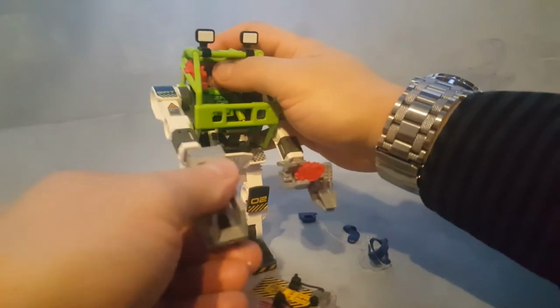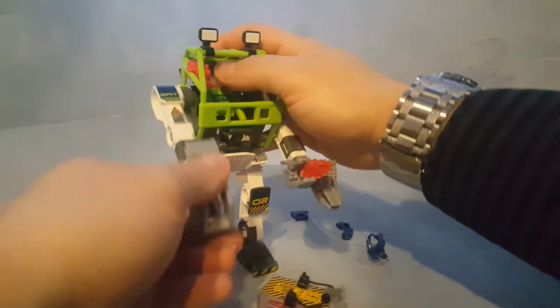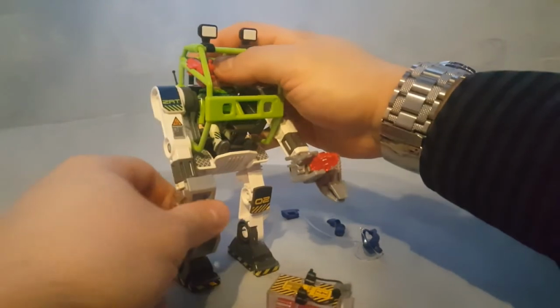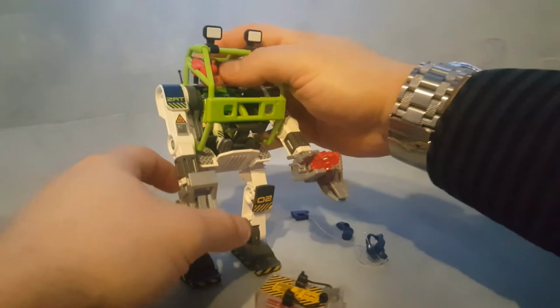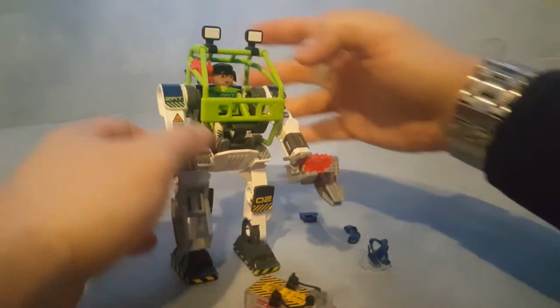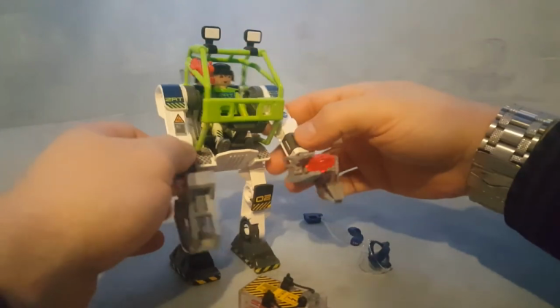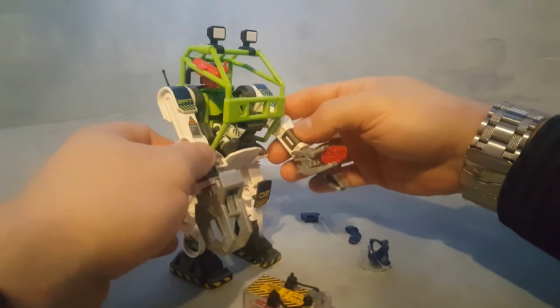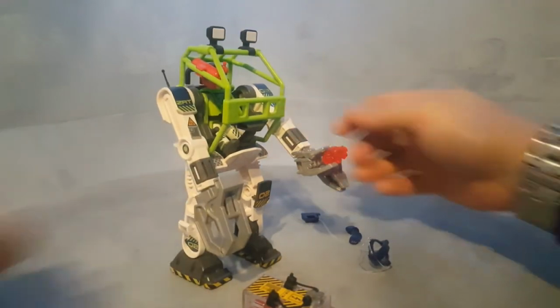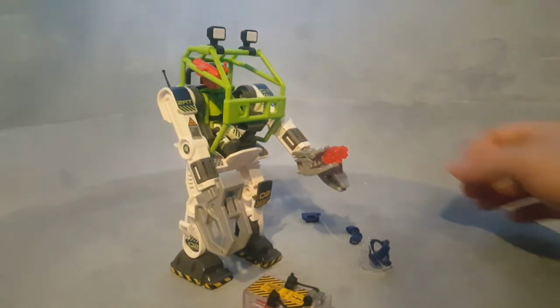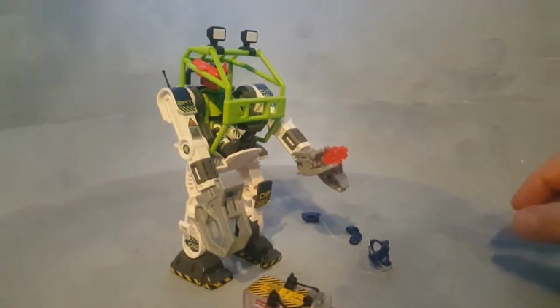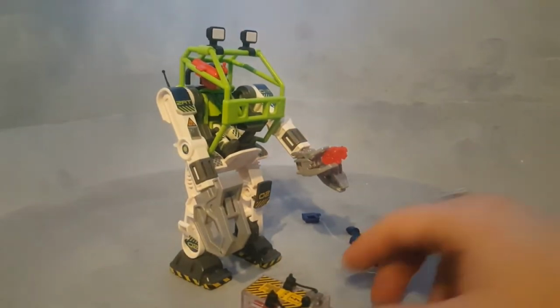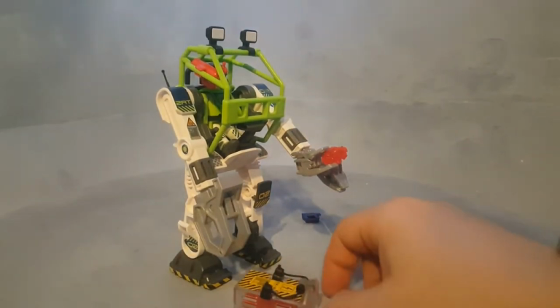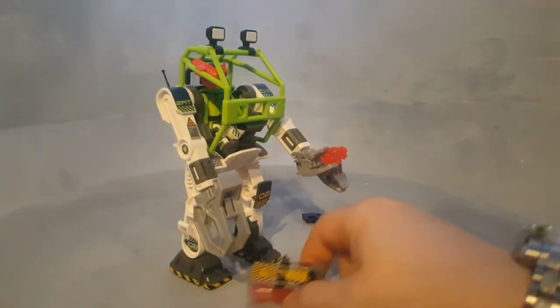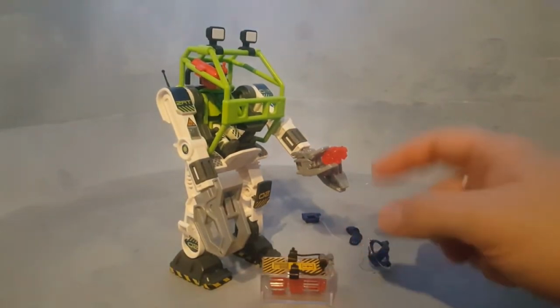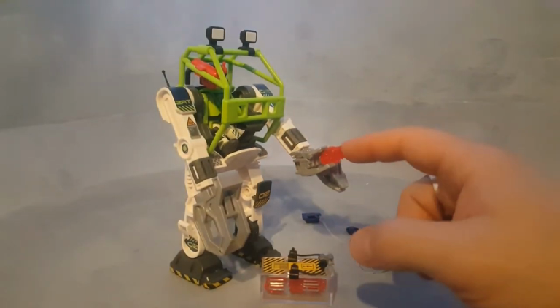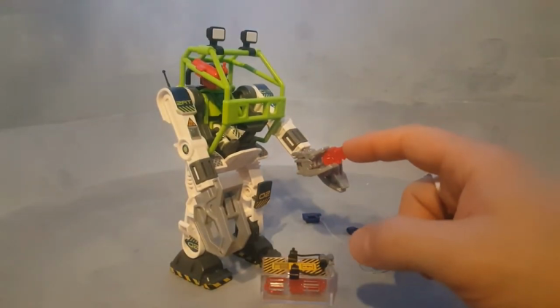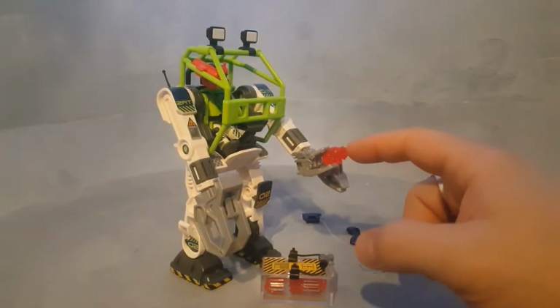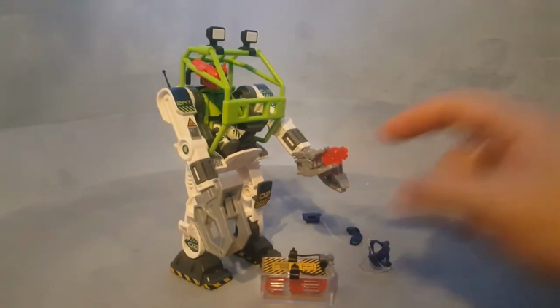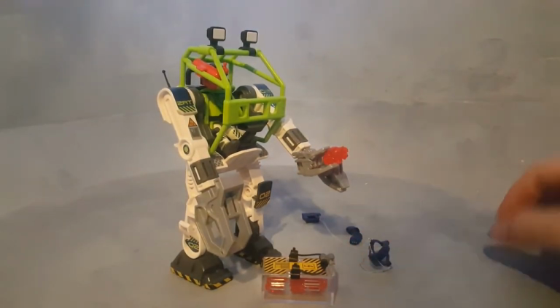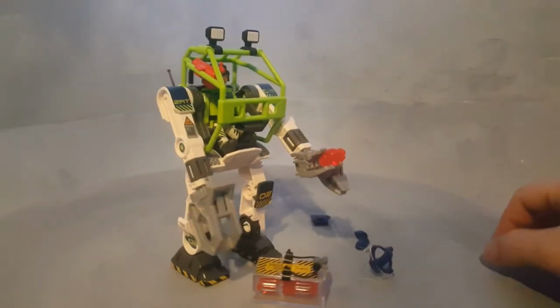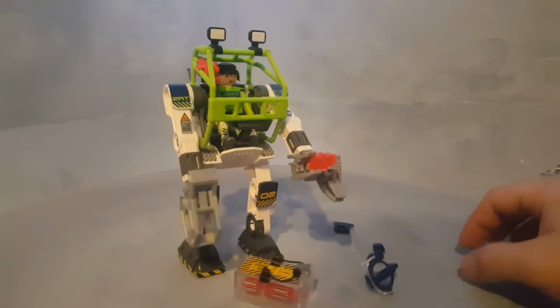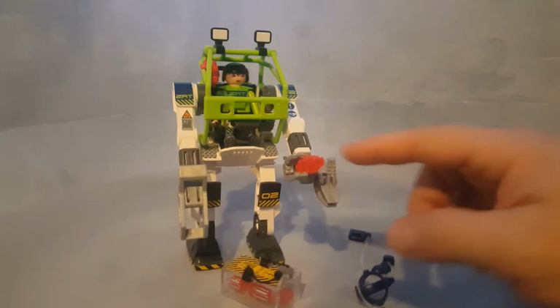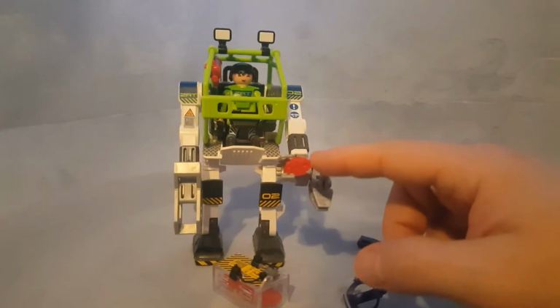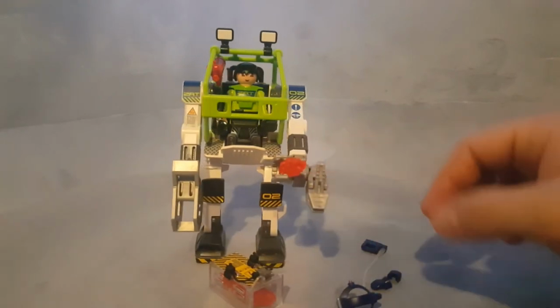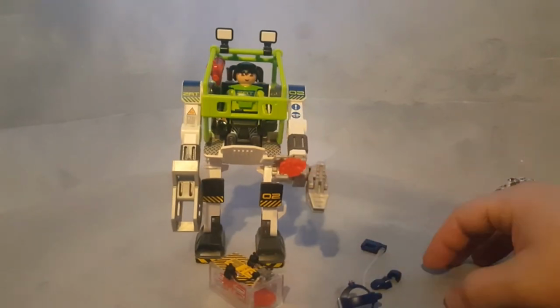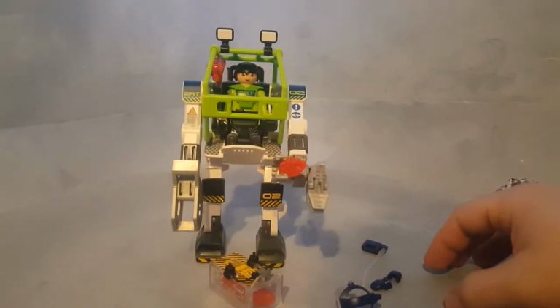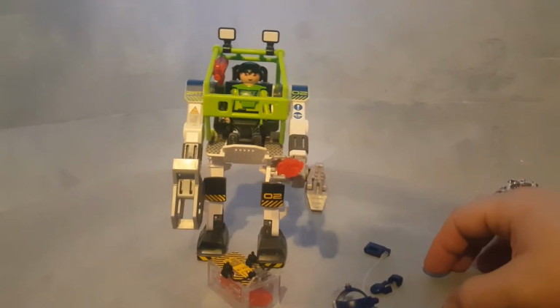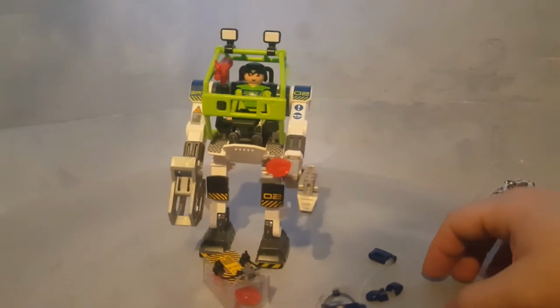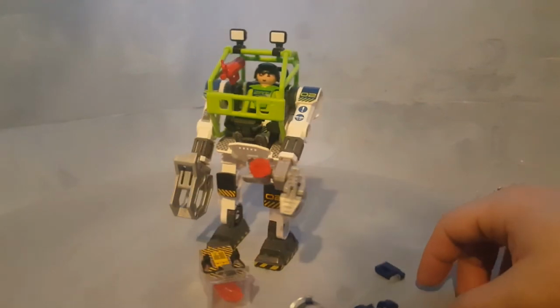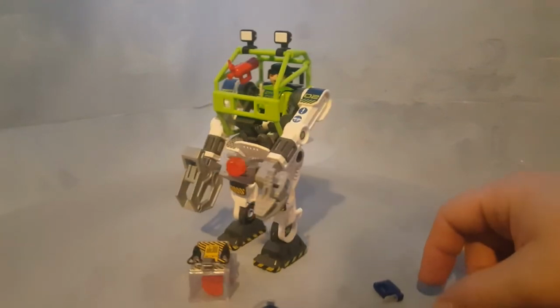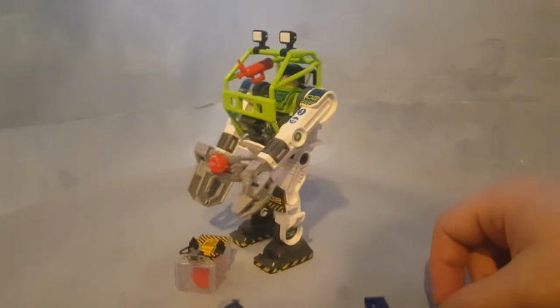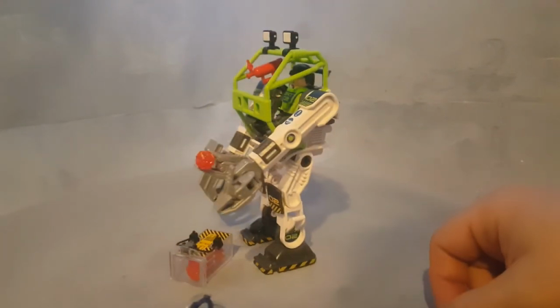Once he can walk away with his goodies — the gem, the red gem of power.